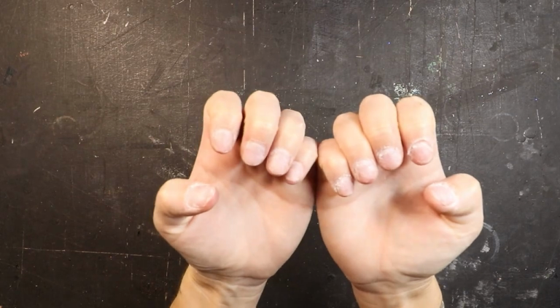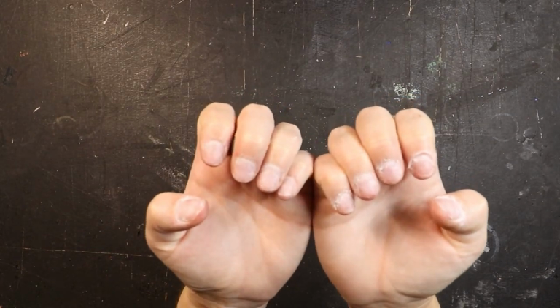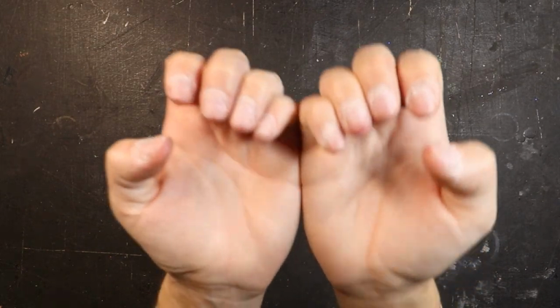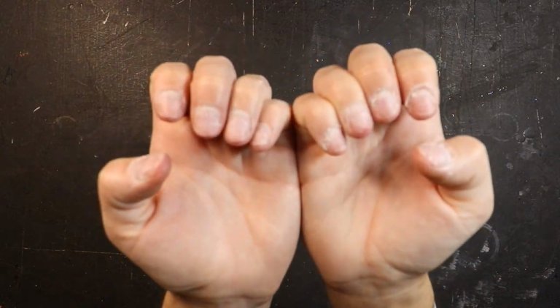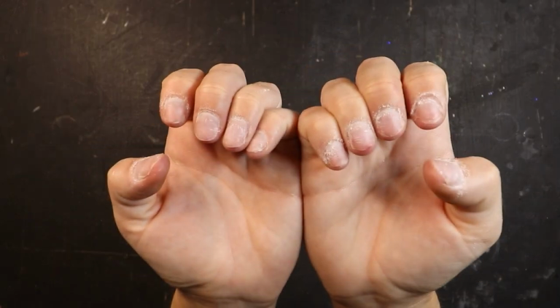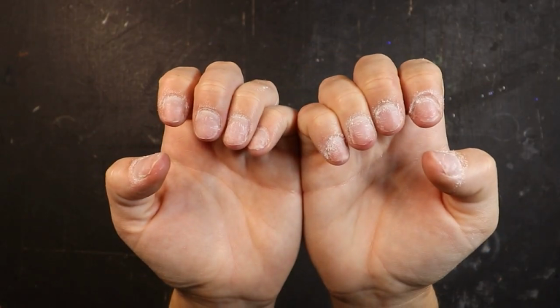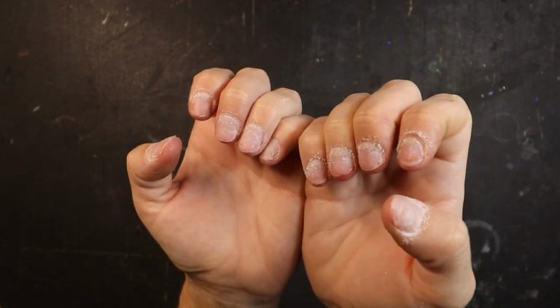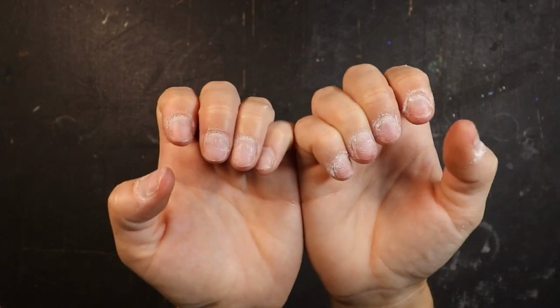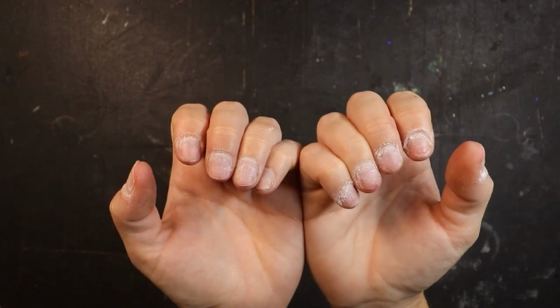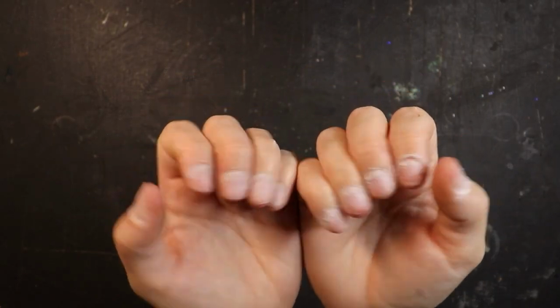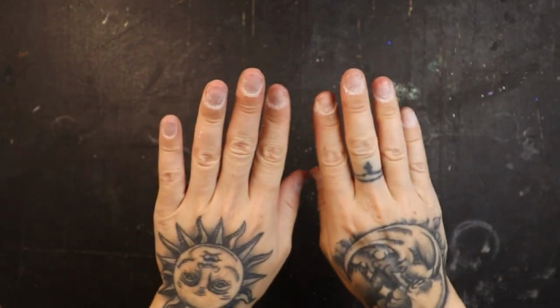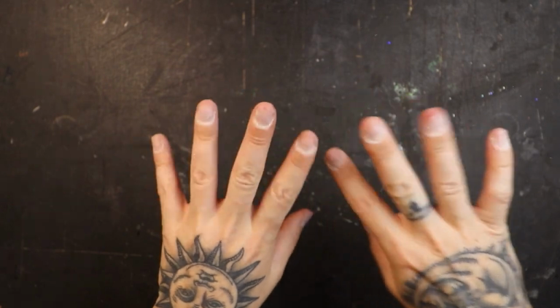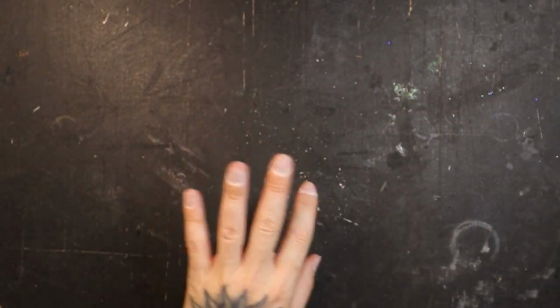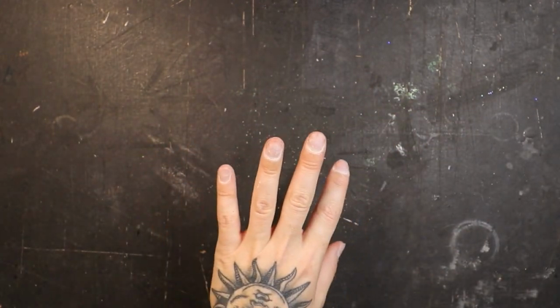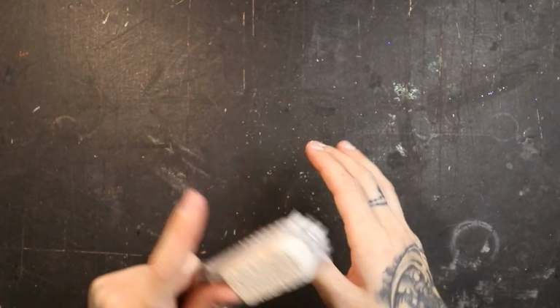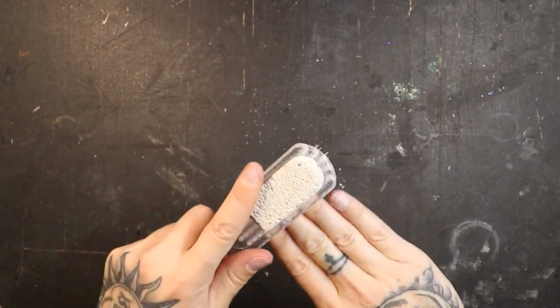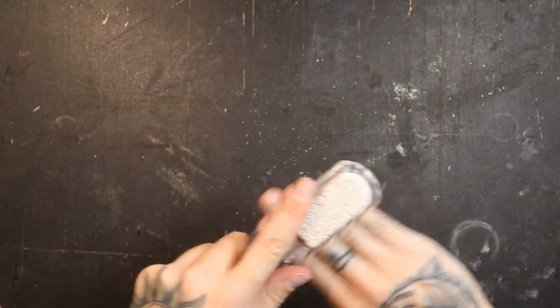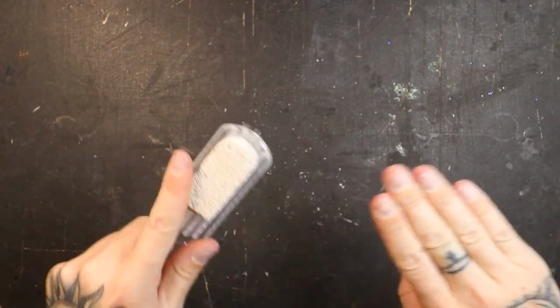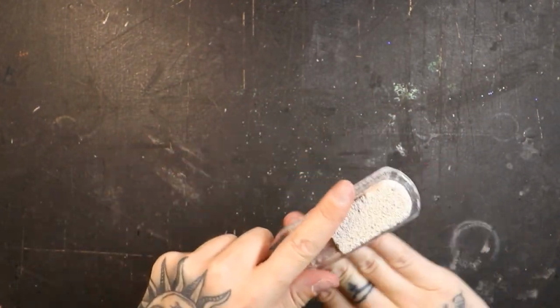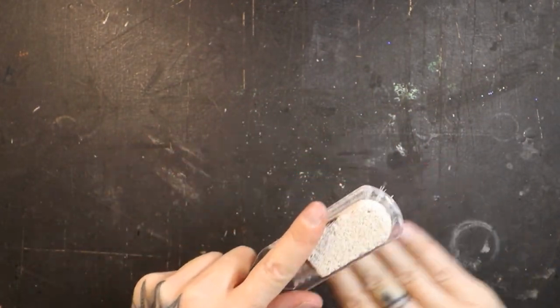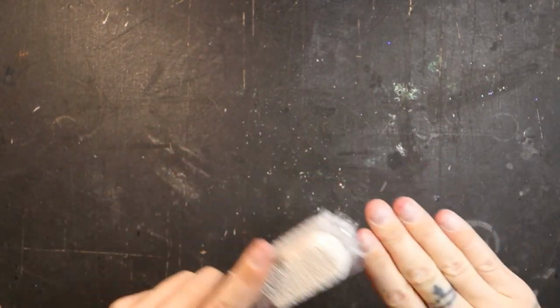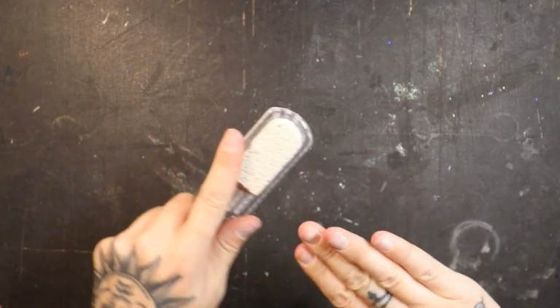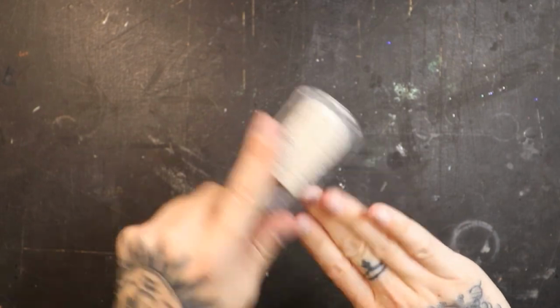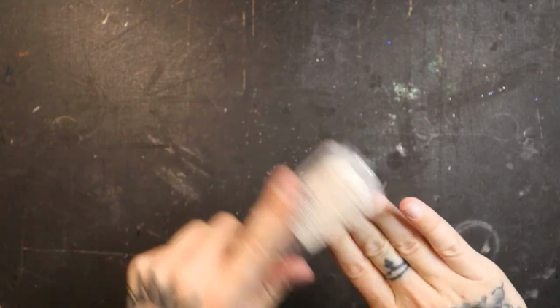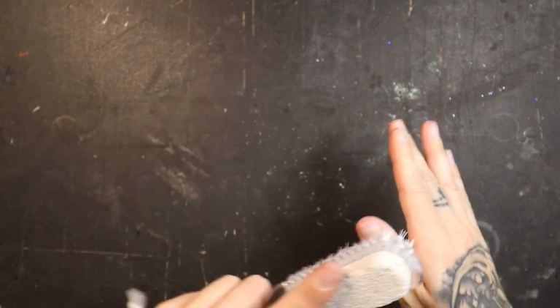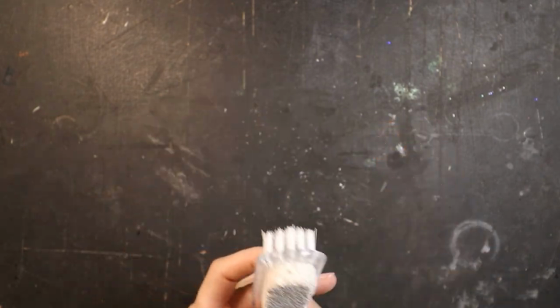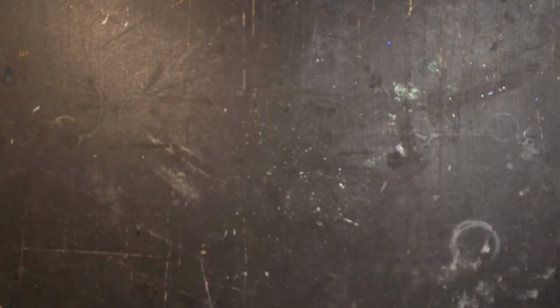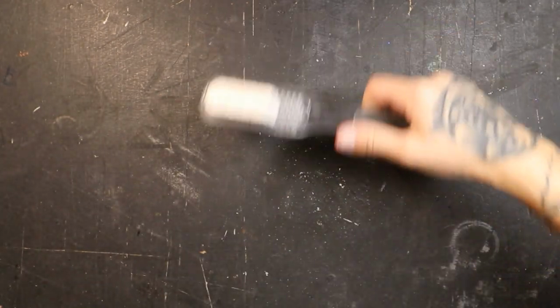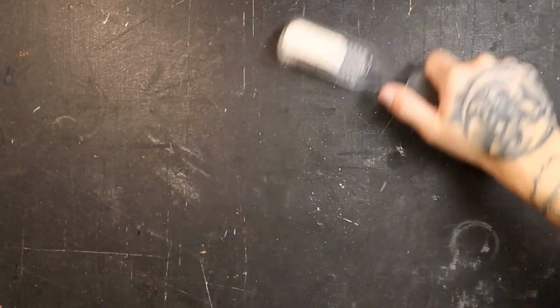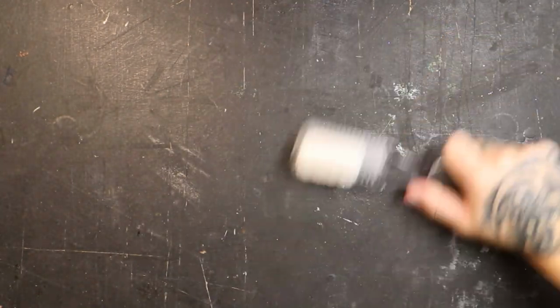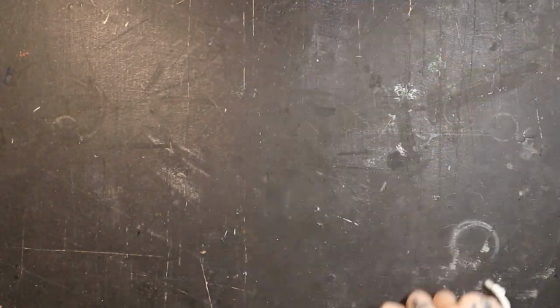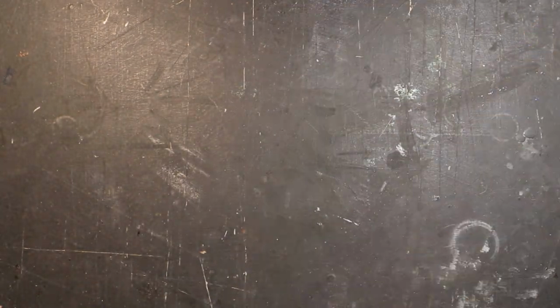See all that extra skin and dust? That is pretty gross. And you've got to make sure all that stuff is removed or it's going to impact the longevity of your nails. Let's dust all this stuff out of the way.